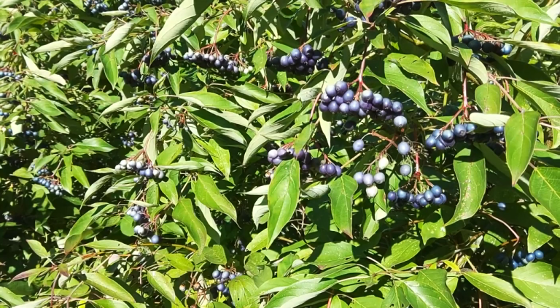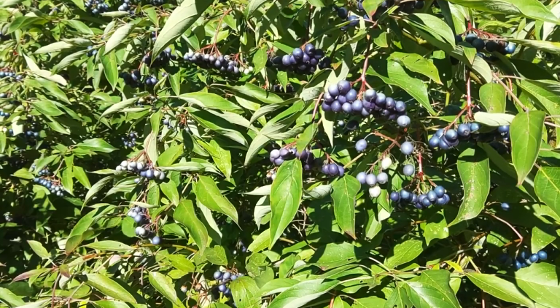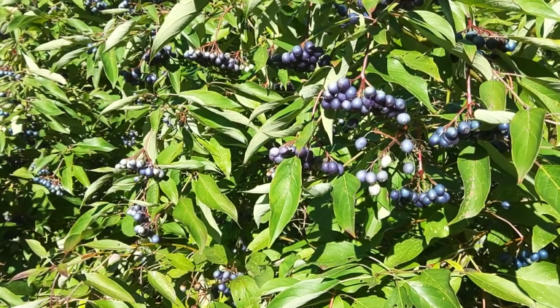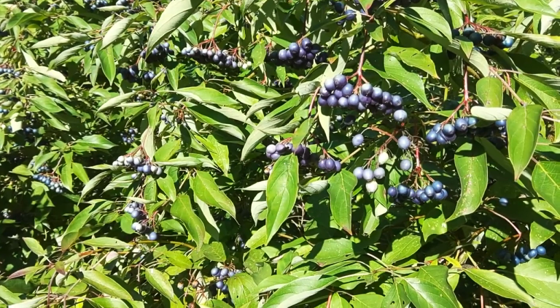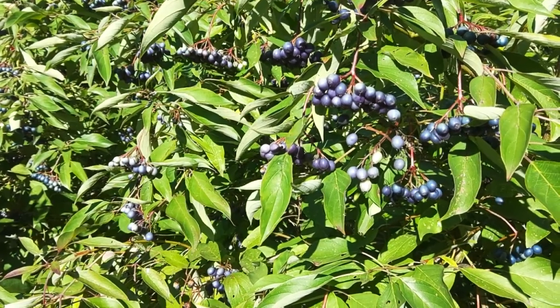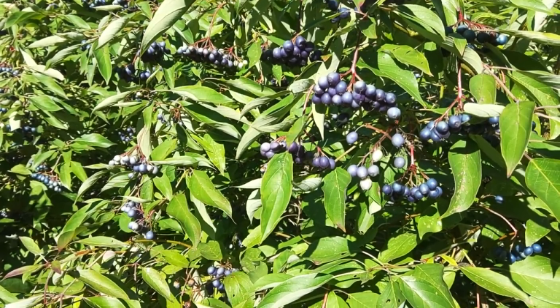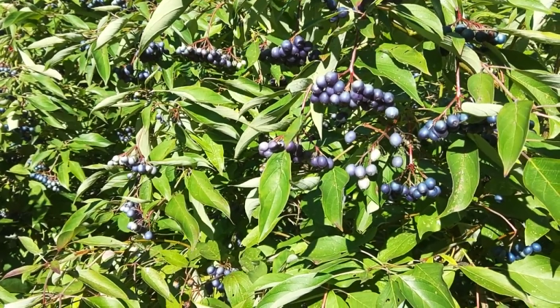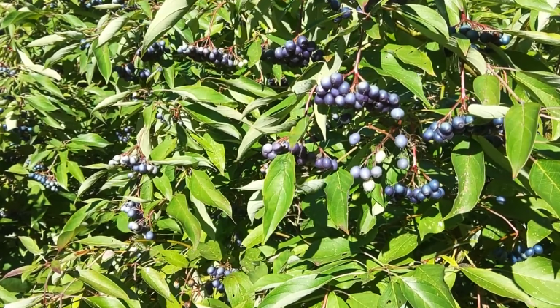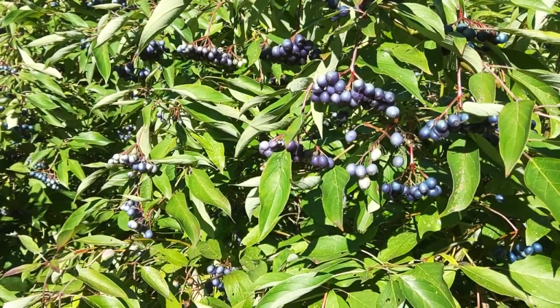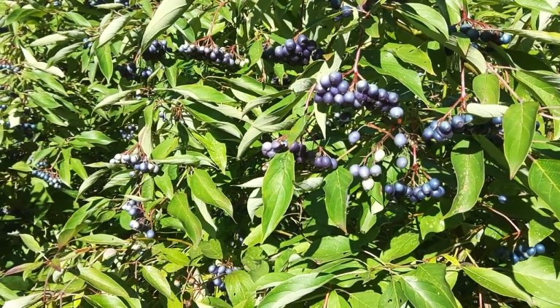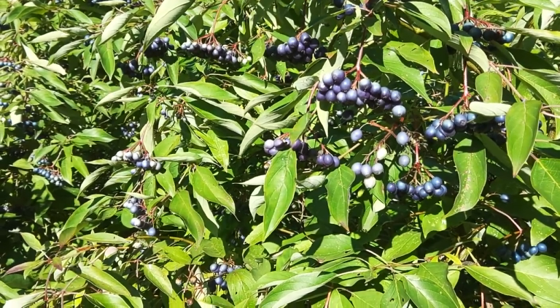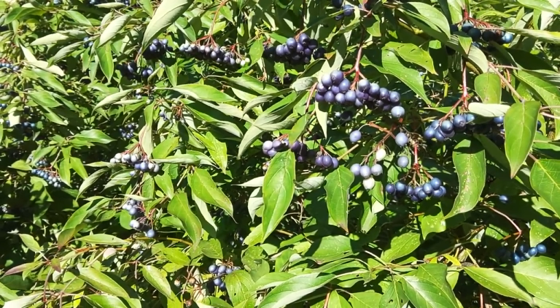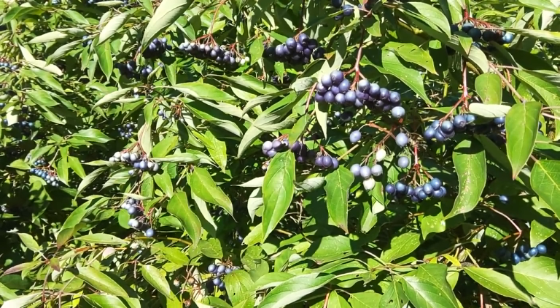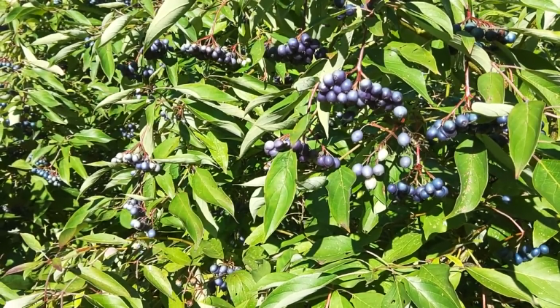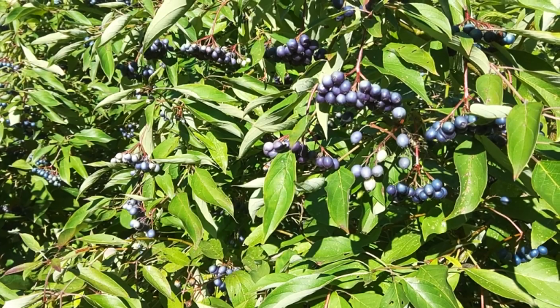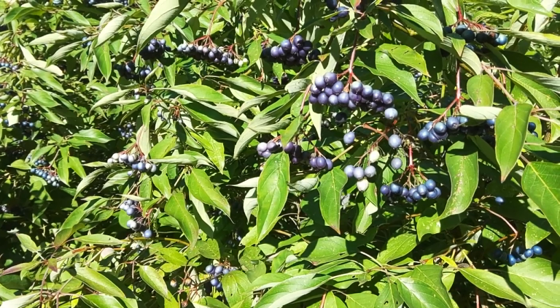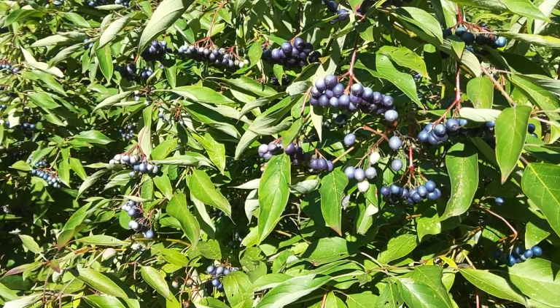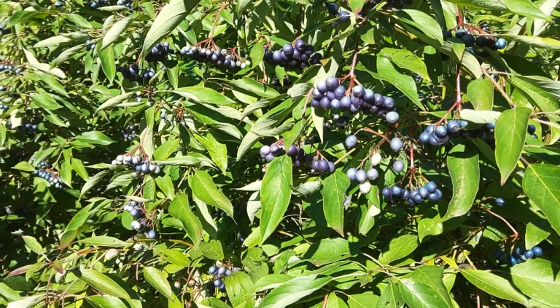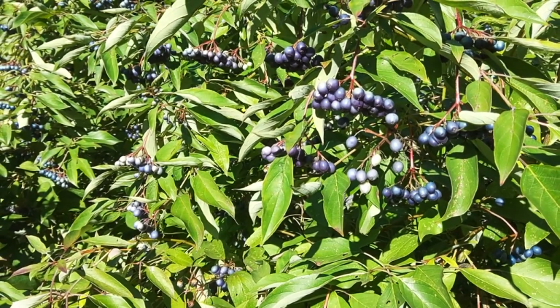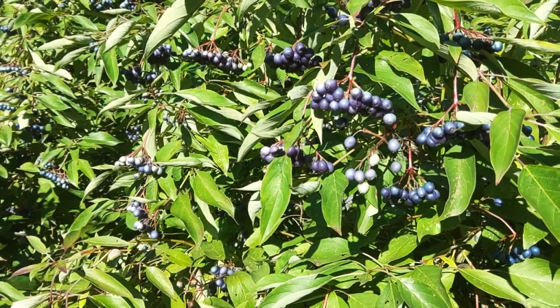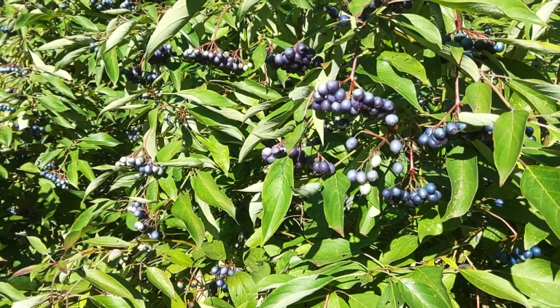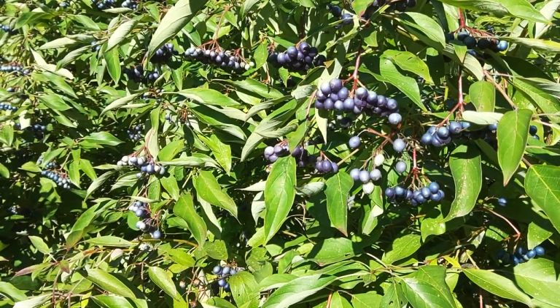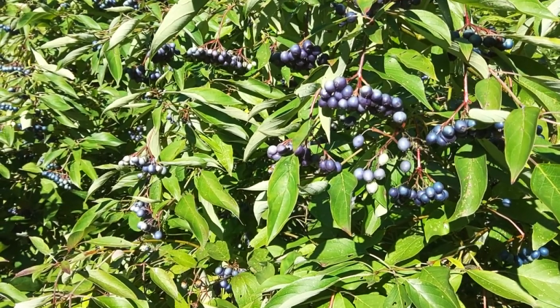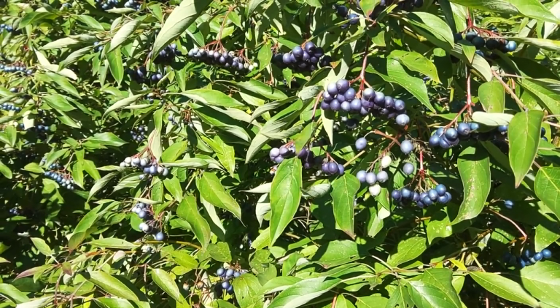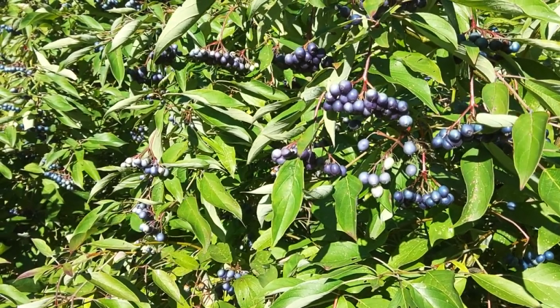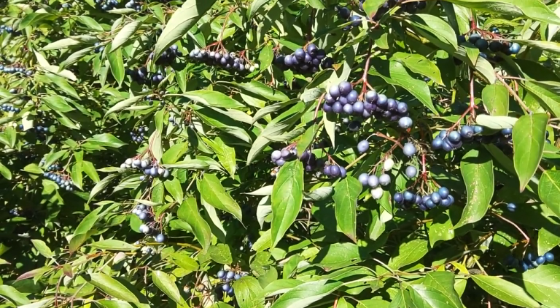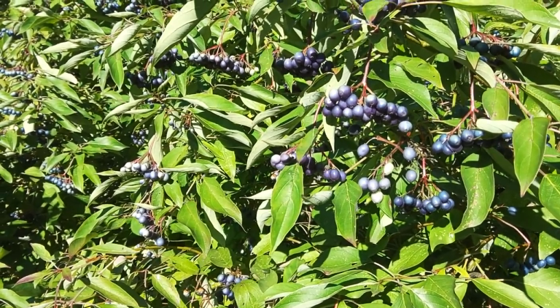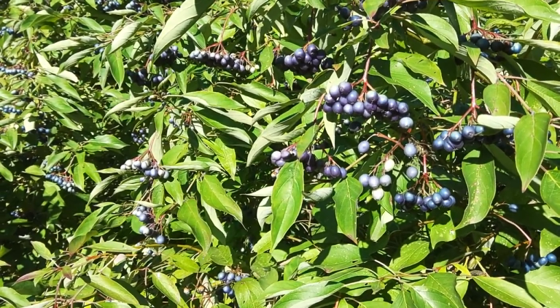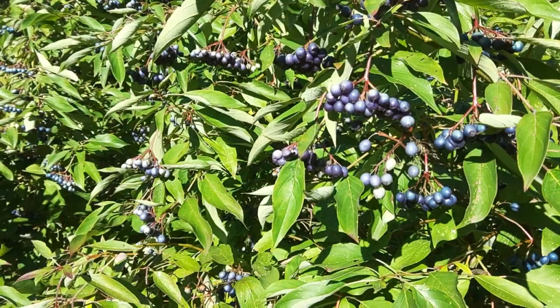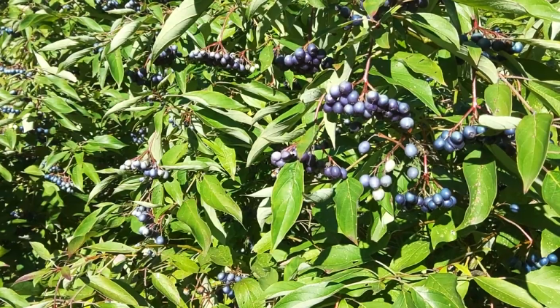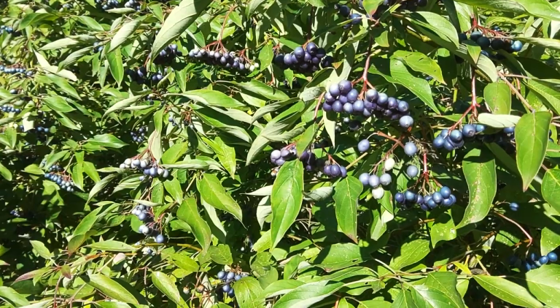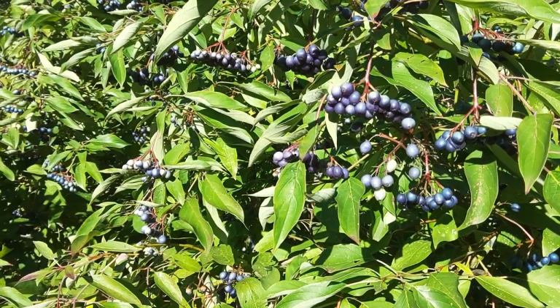Good morning. I just wanted to show a really beautiful fruiting shrub native to eastern North America. This is called a silky dogwood, botanical name Cornus amomum.